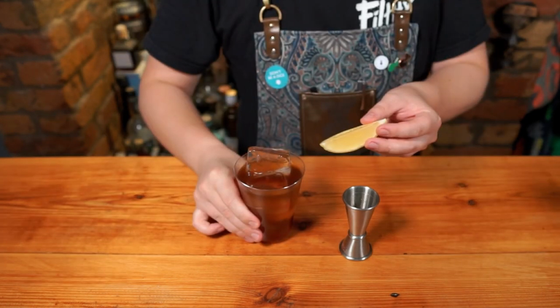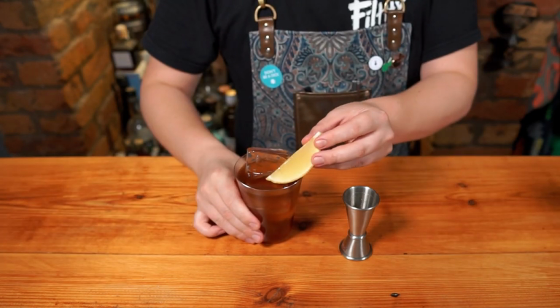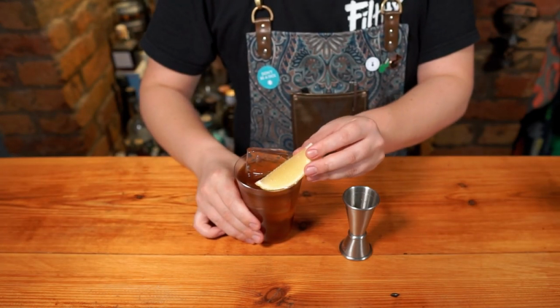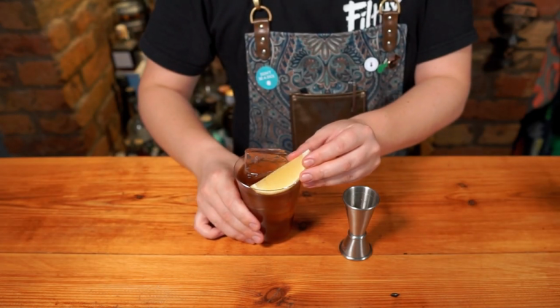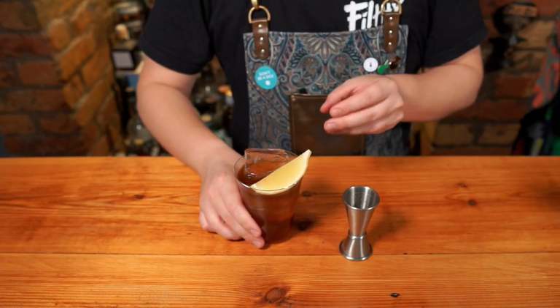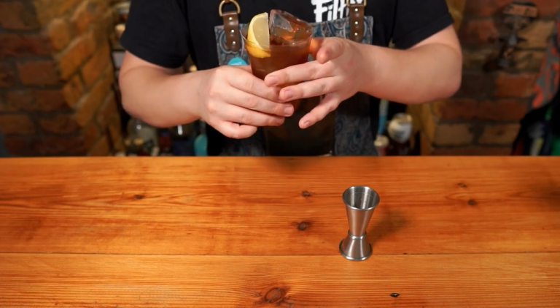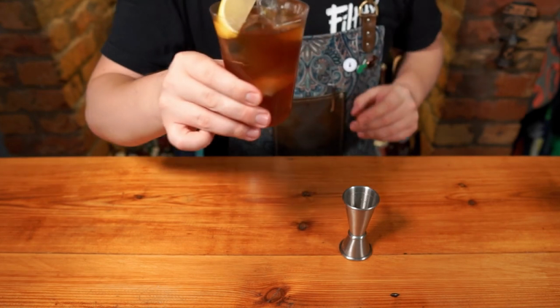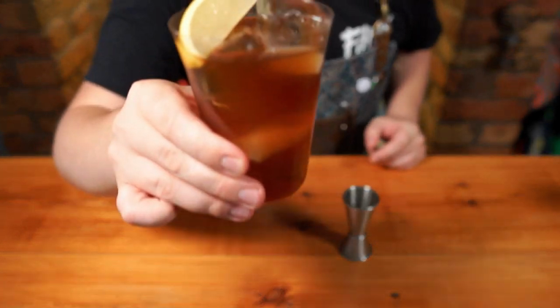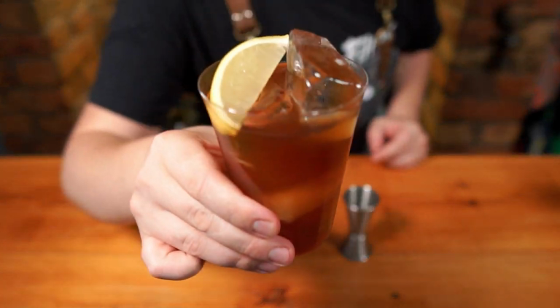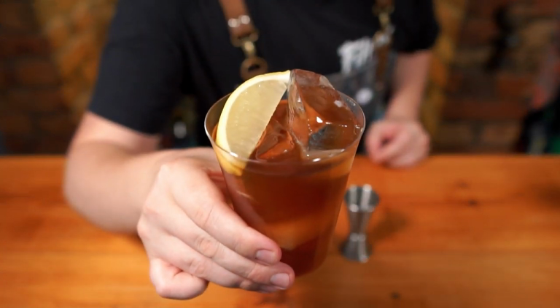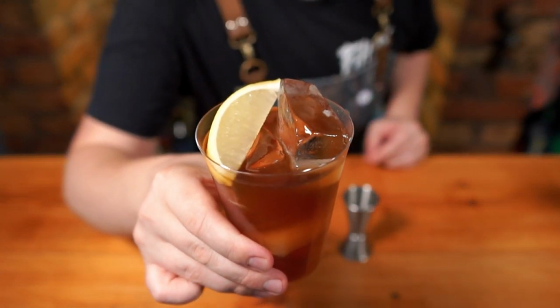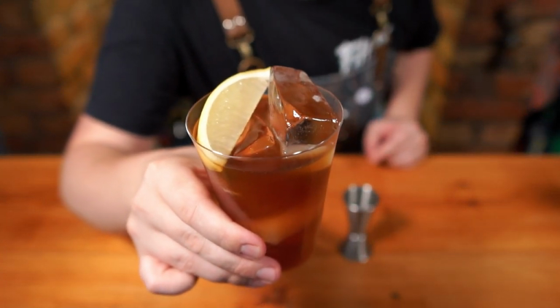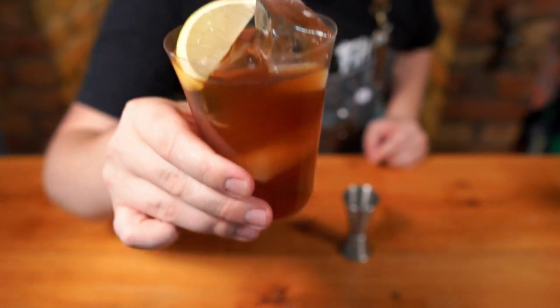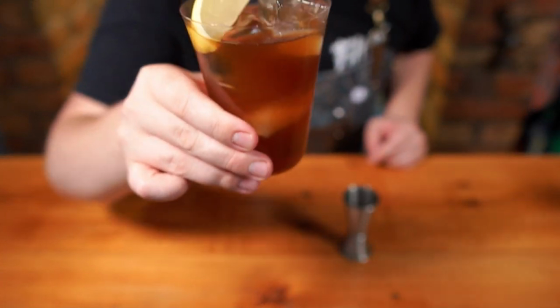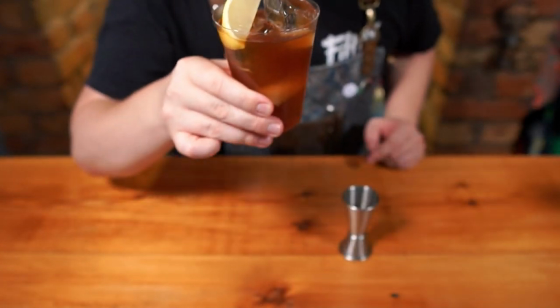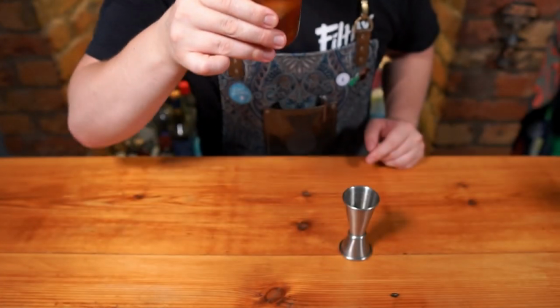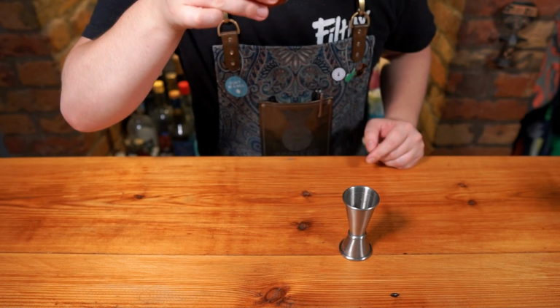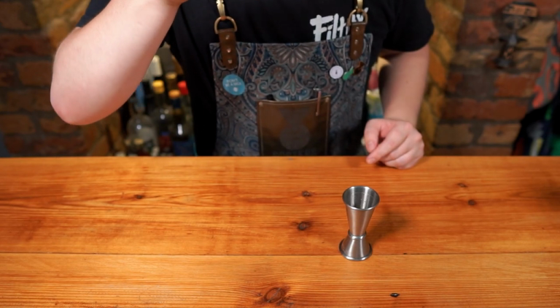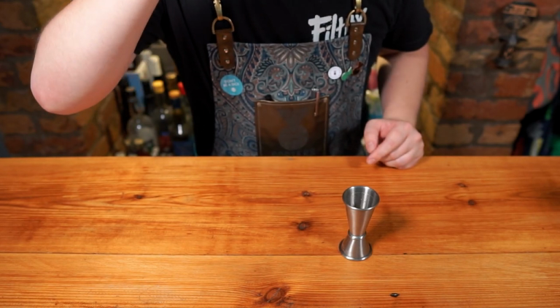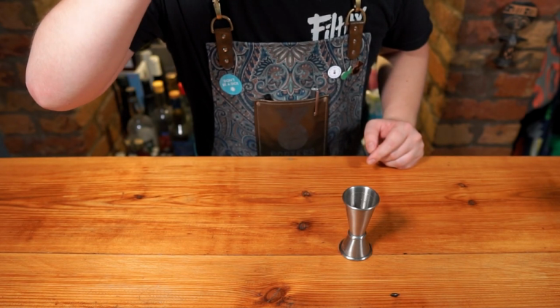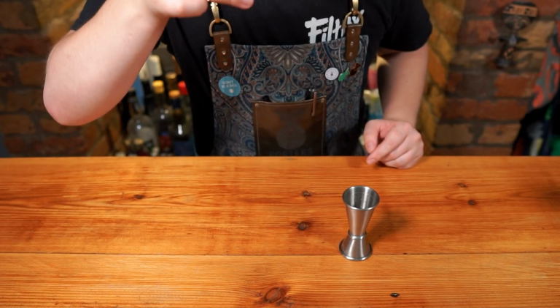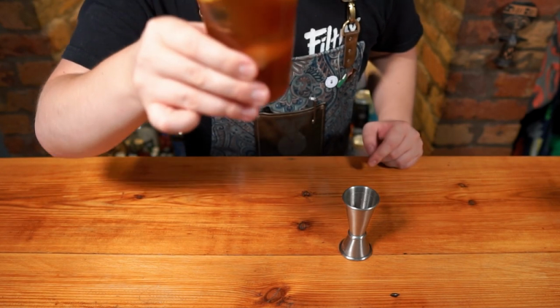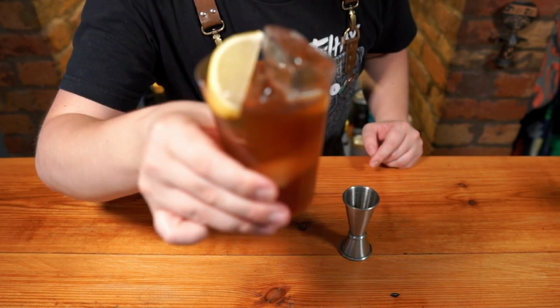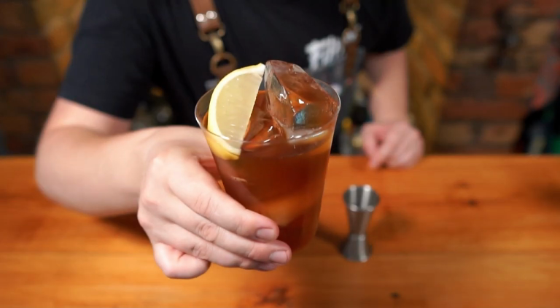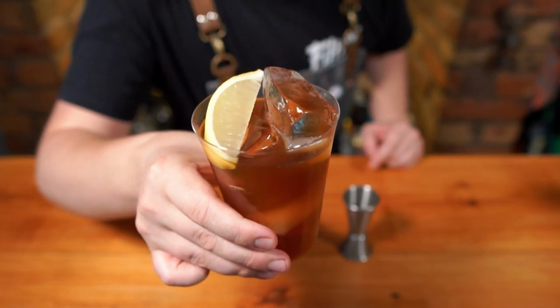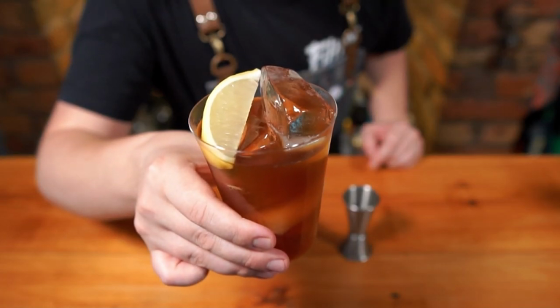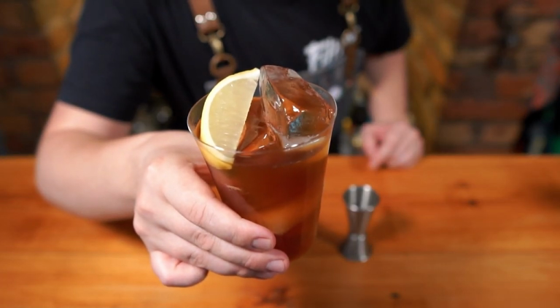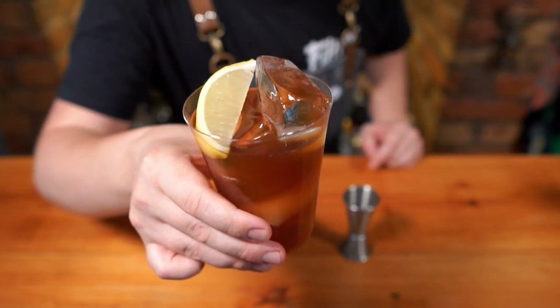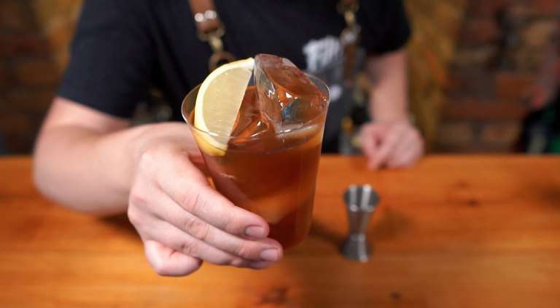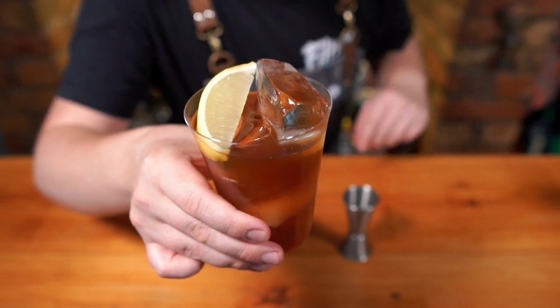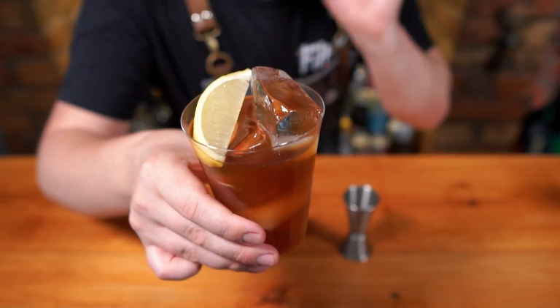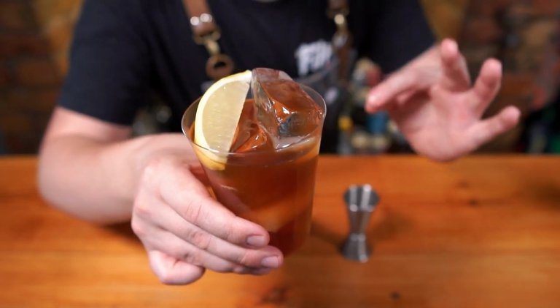This drink may not look like much, and coffee tonics tend to divide people anyway, but for me this is one of the brightest and fruitiest expressions of what coffee can offer. This is a cold brew G&T. Enjoy!